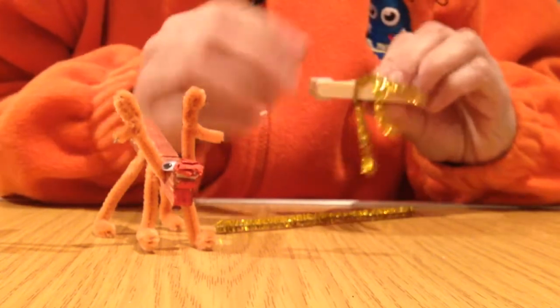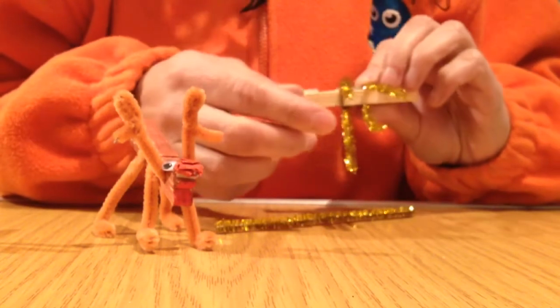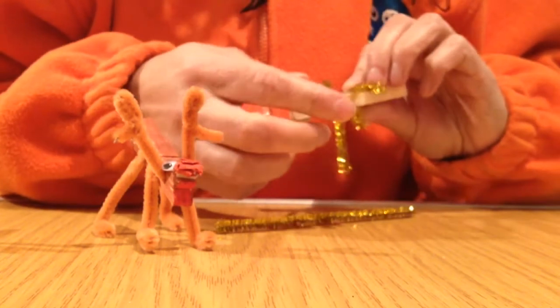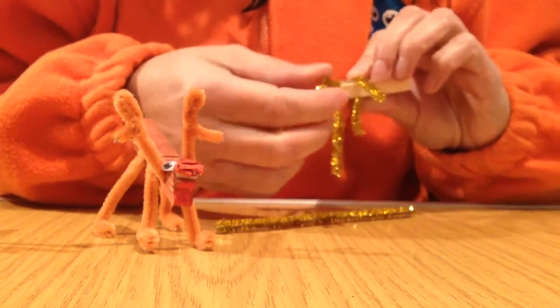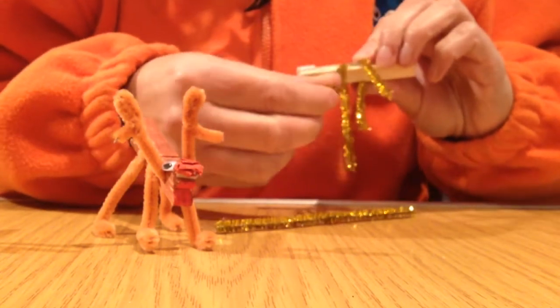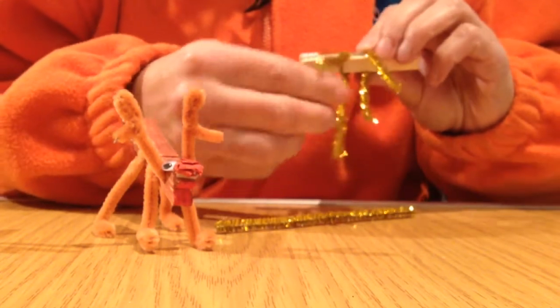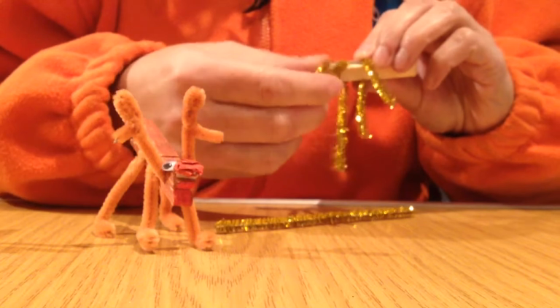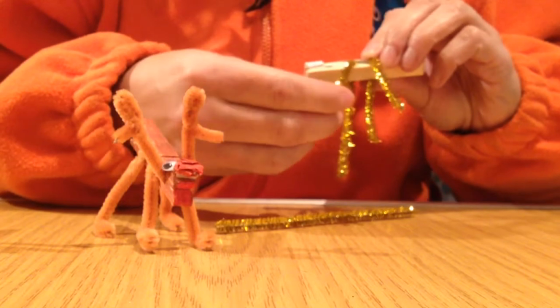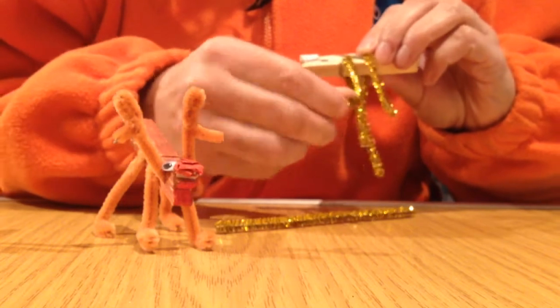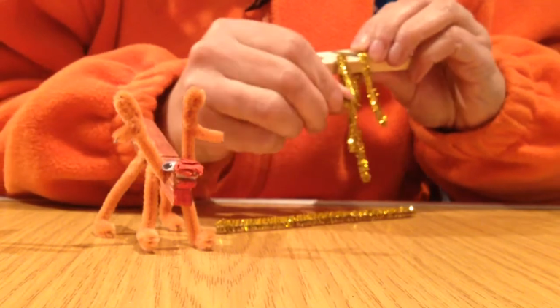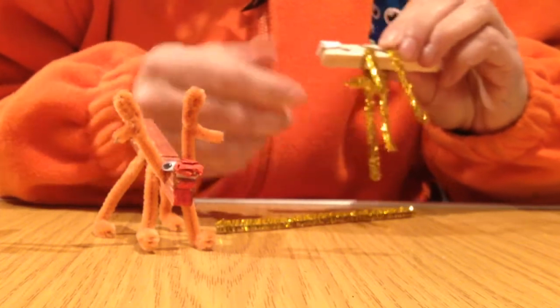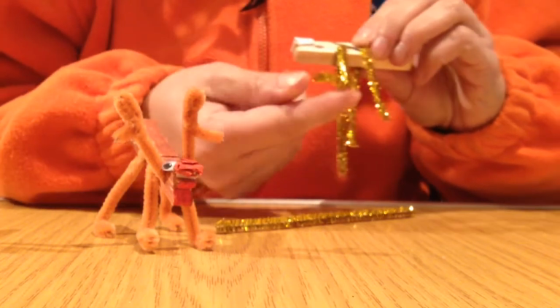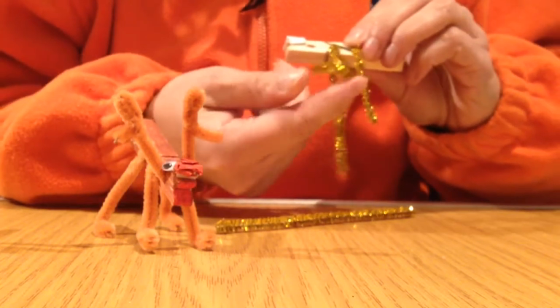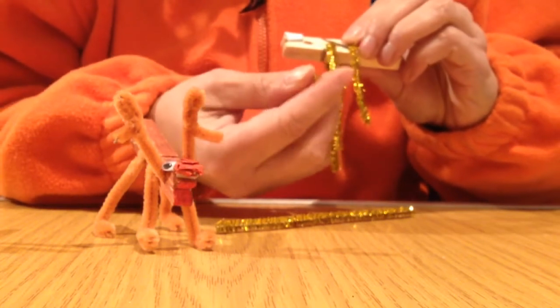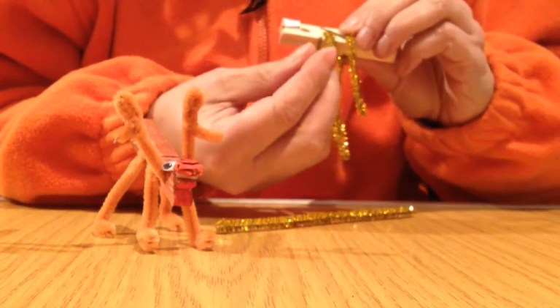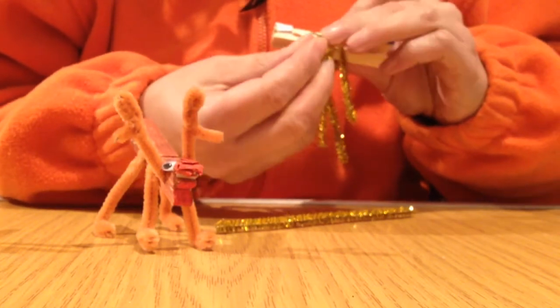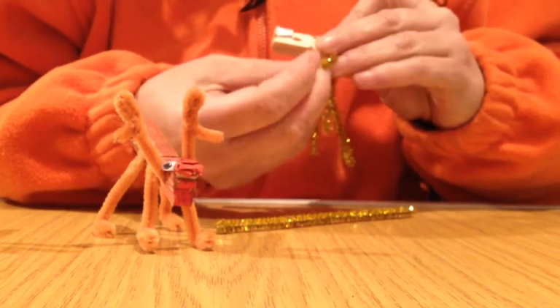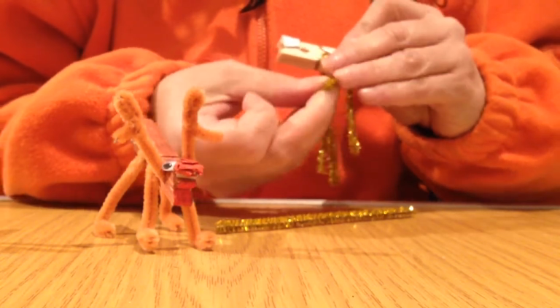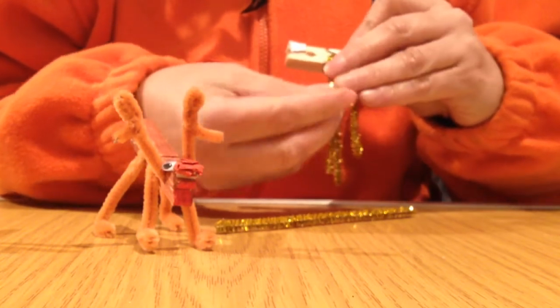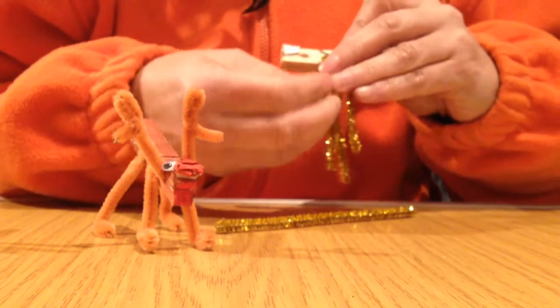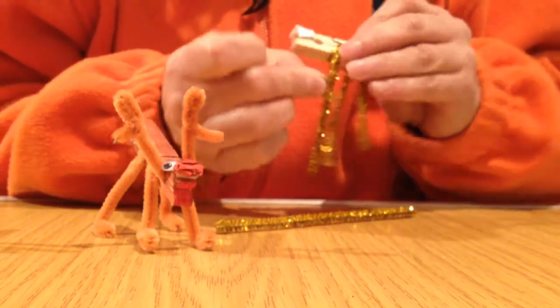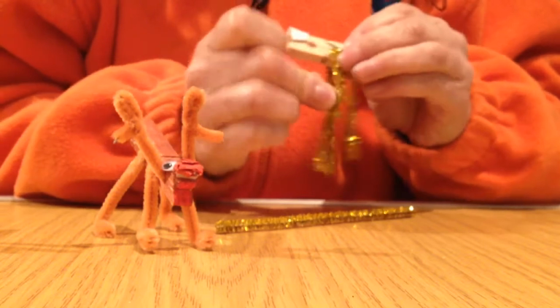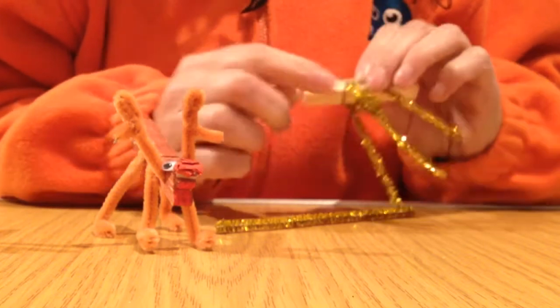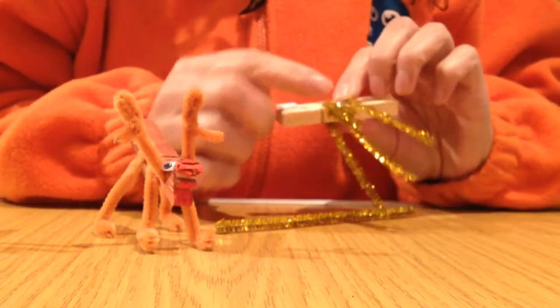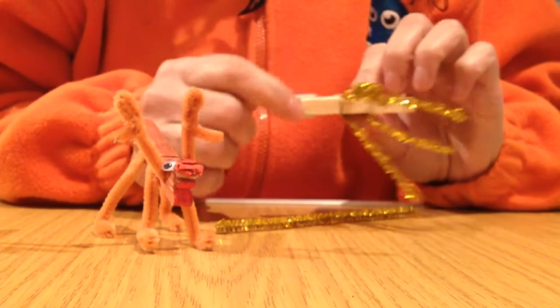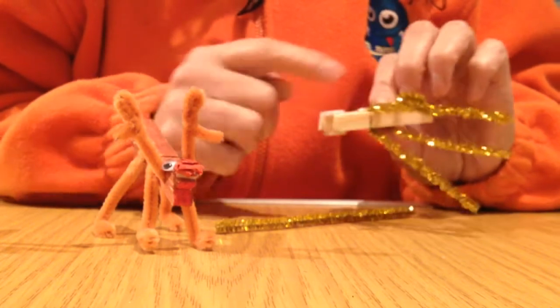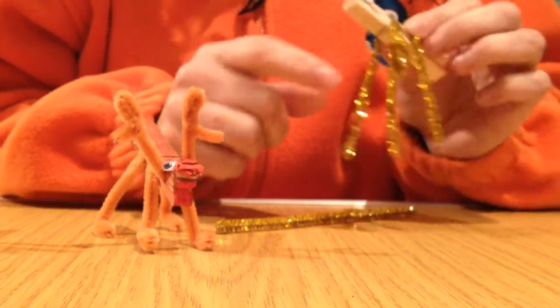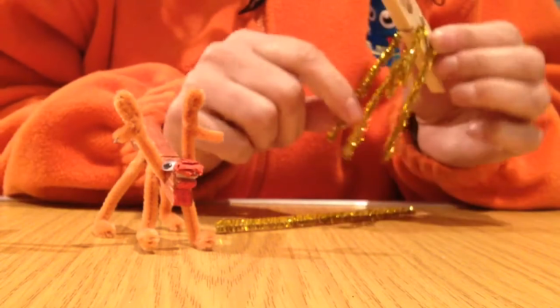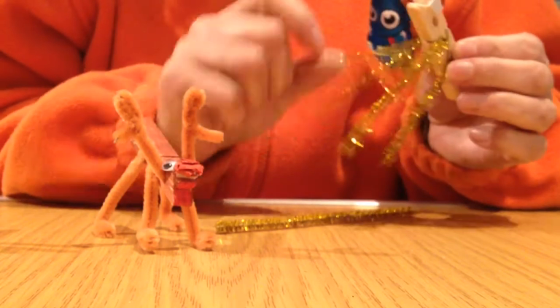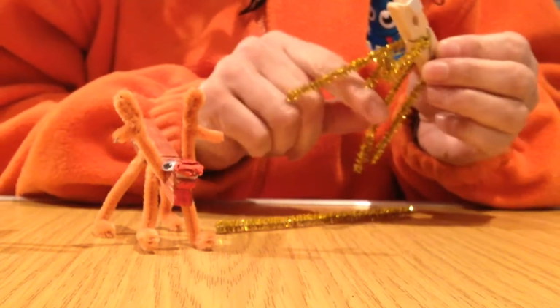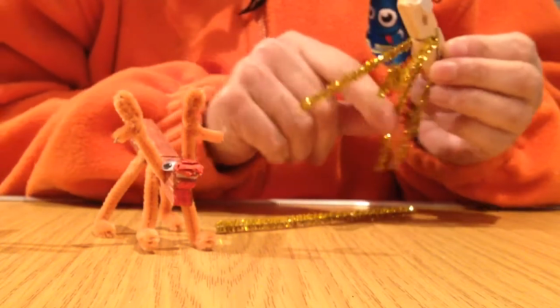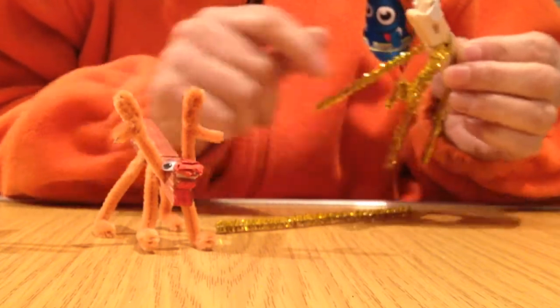Now to make the legs, we are going to put some feet on them. Bend once and then bend a second time. Then you will do that for all four feet.